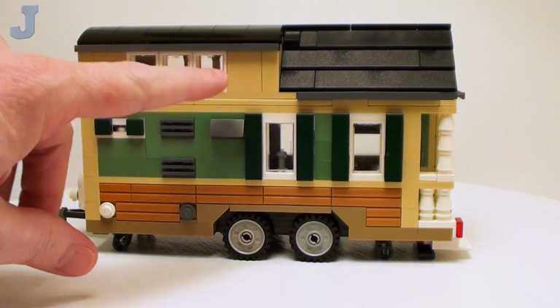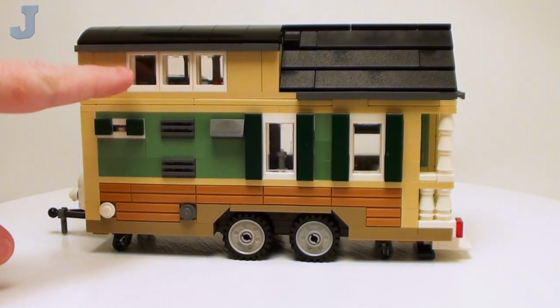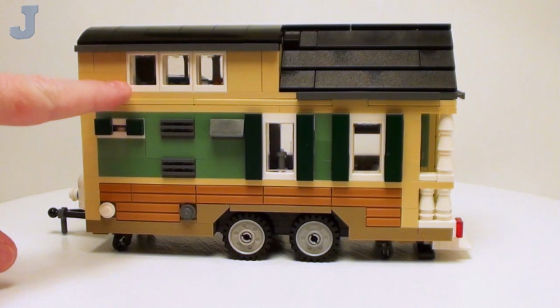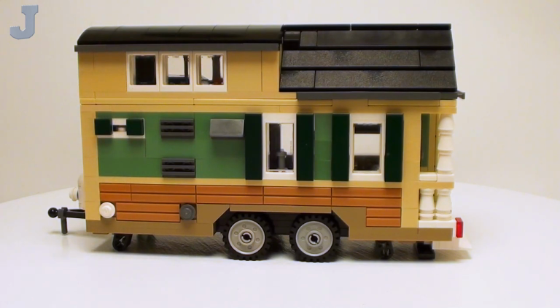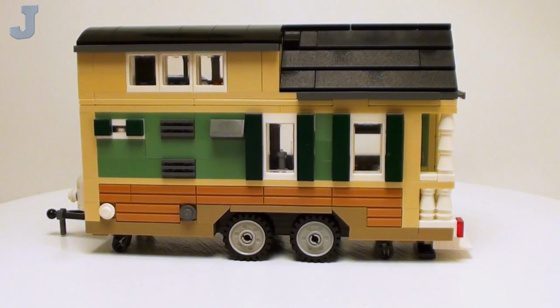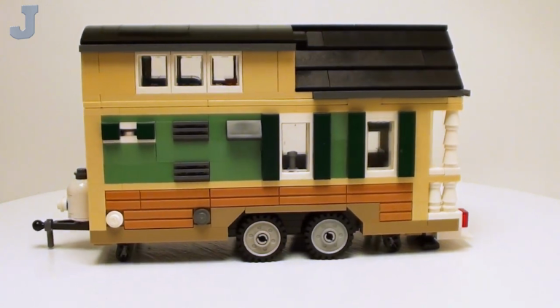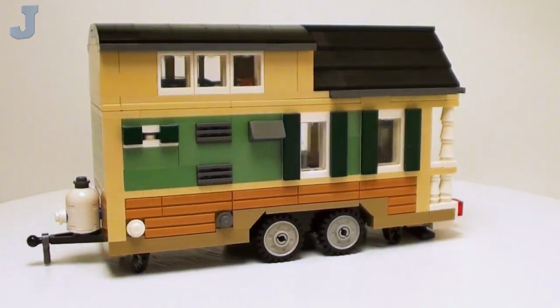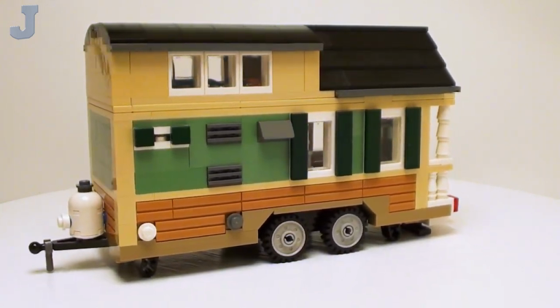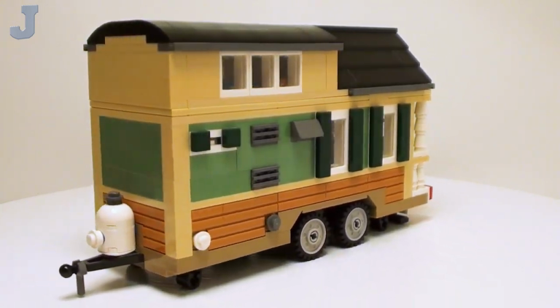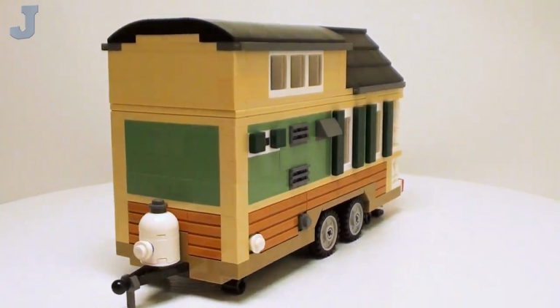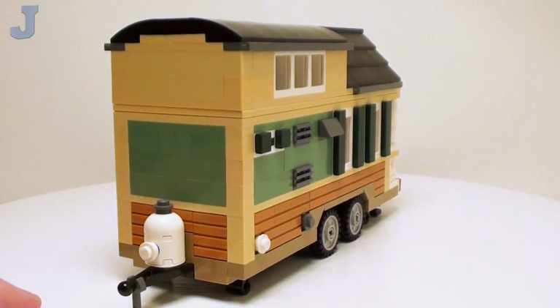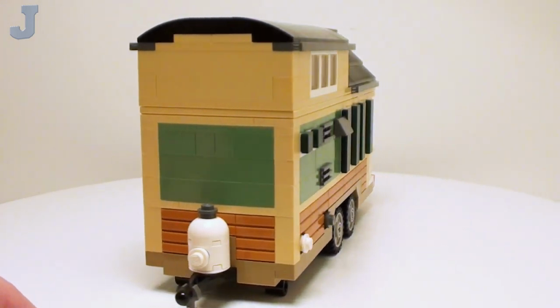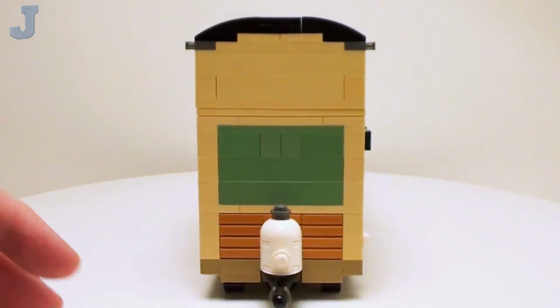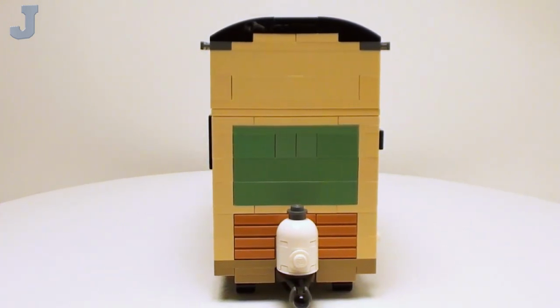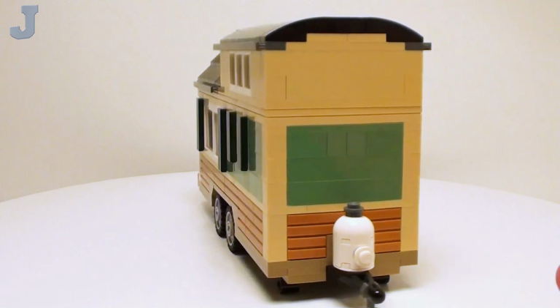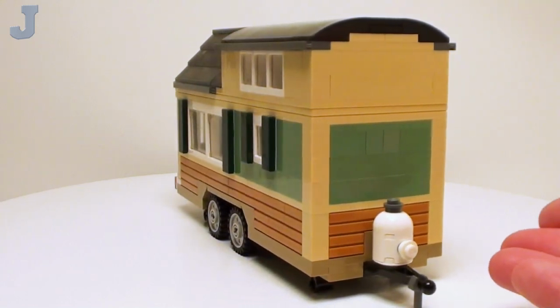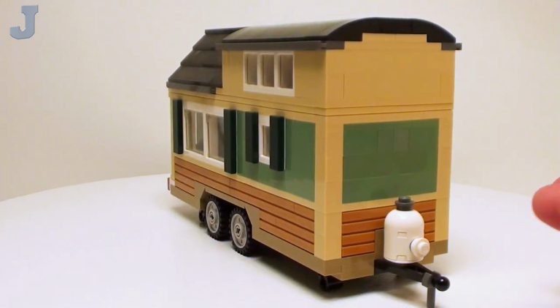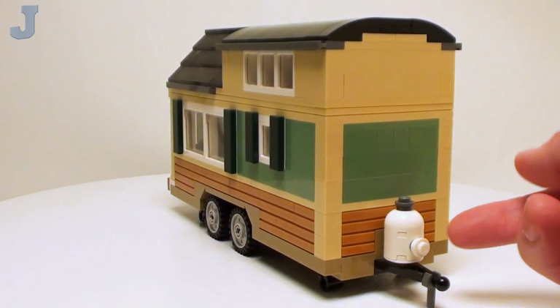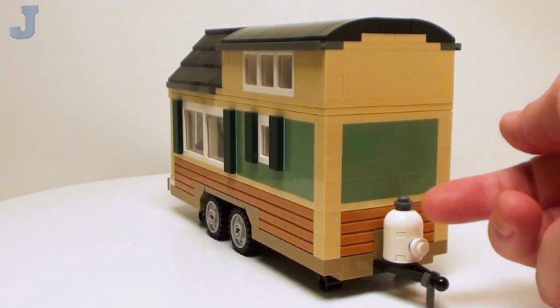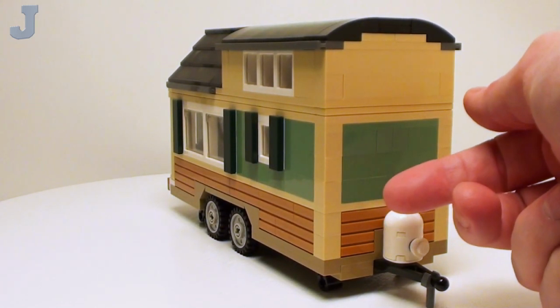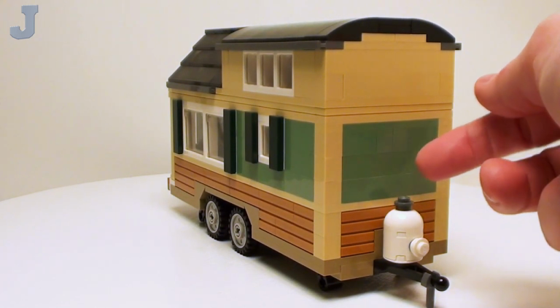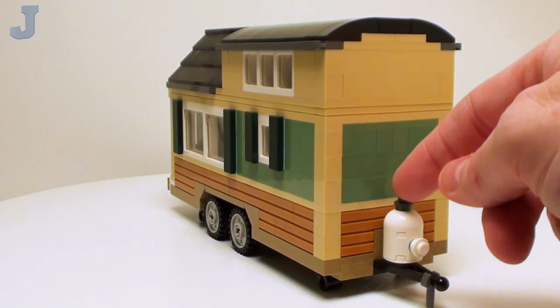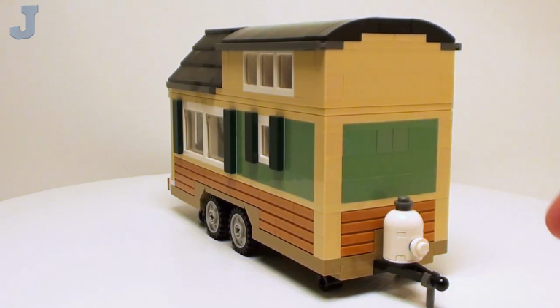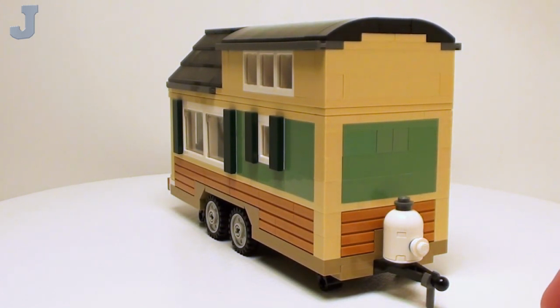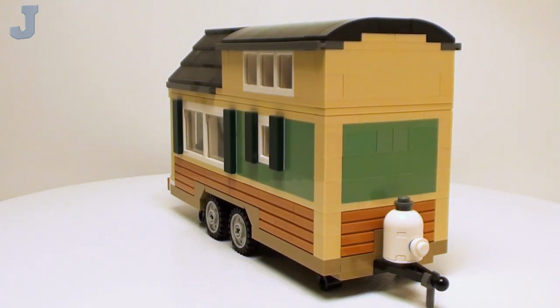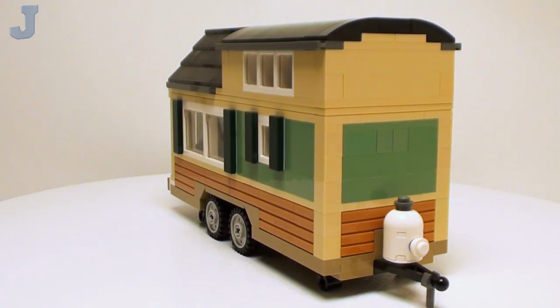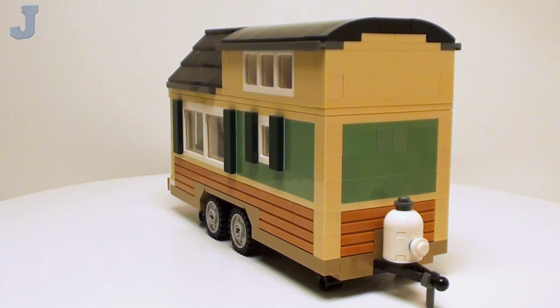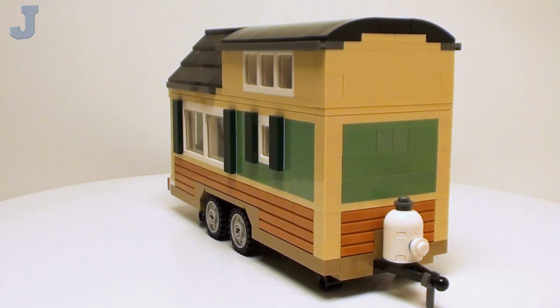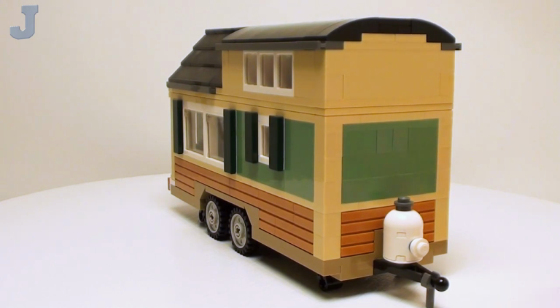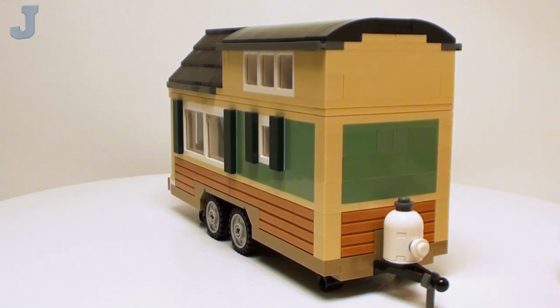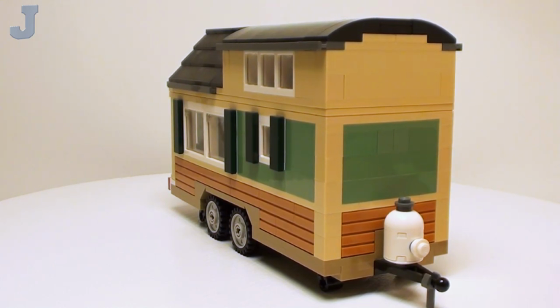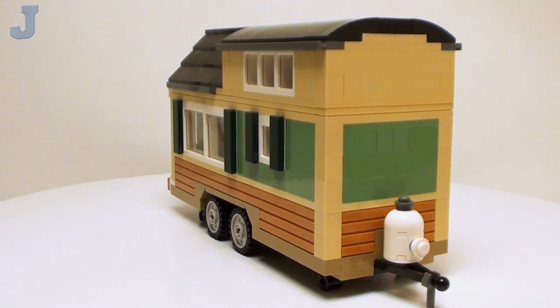This up here is a second story. And of course in the front — it's rather plain and boring, but I got a little propane tank in the front. We got to use that to fire up the stove and the furnace.